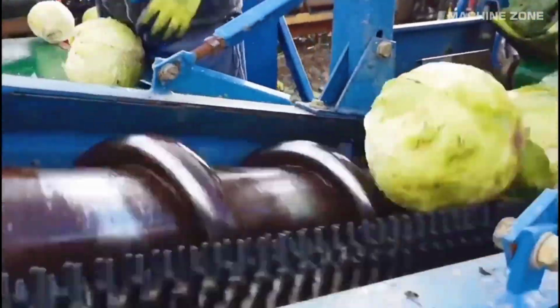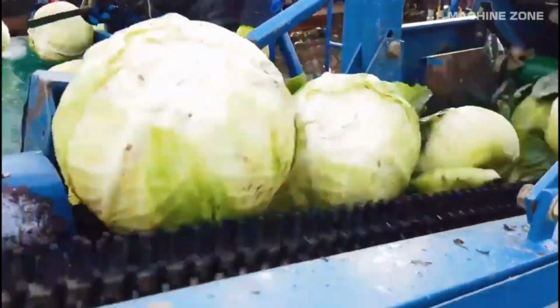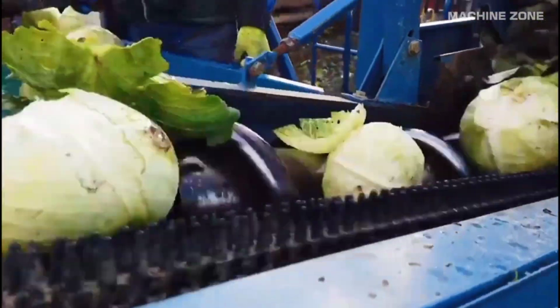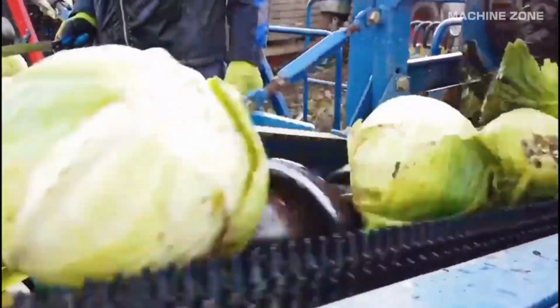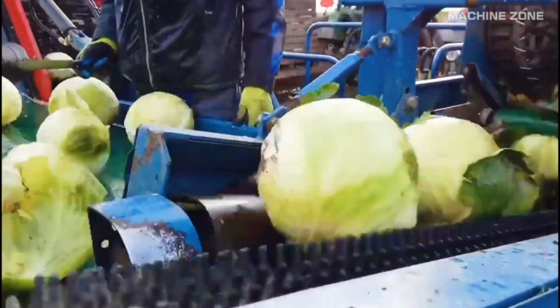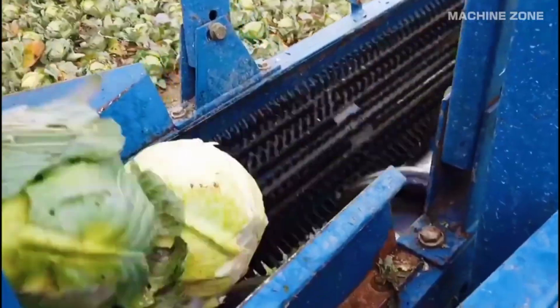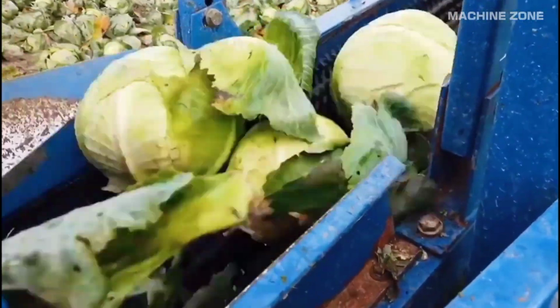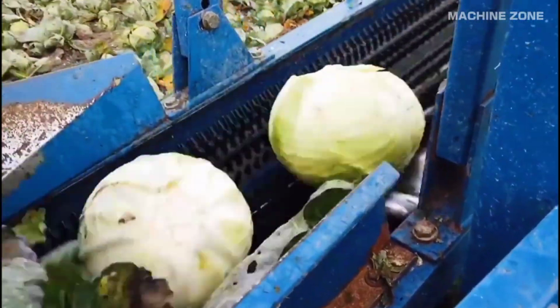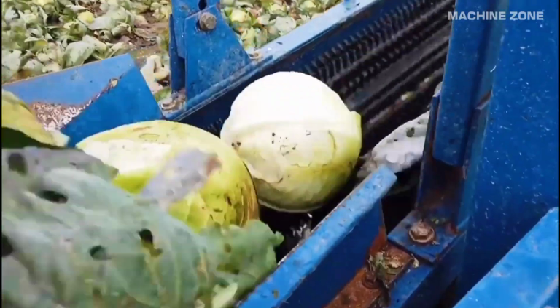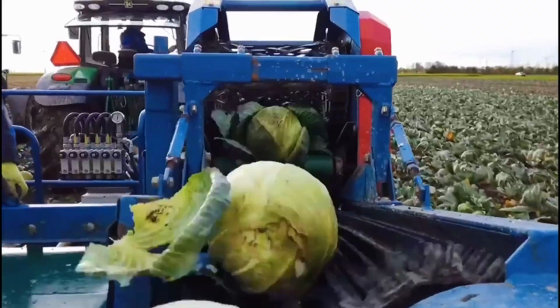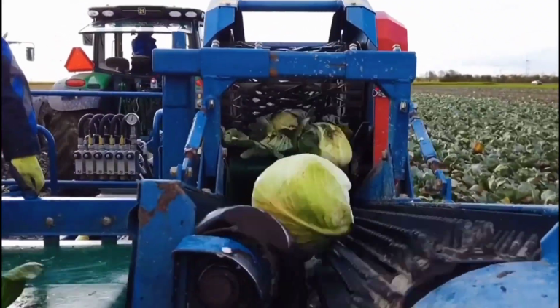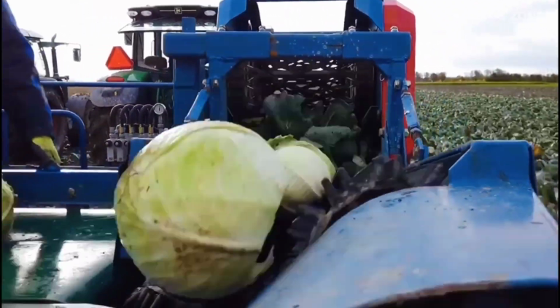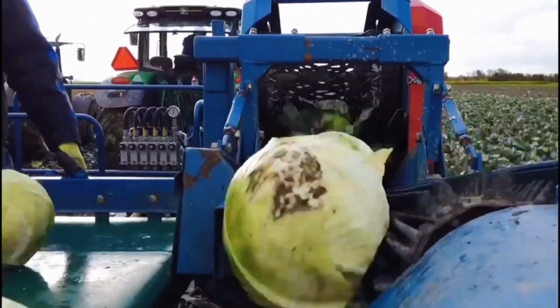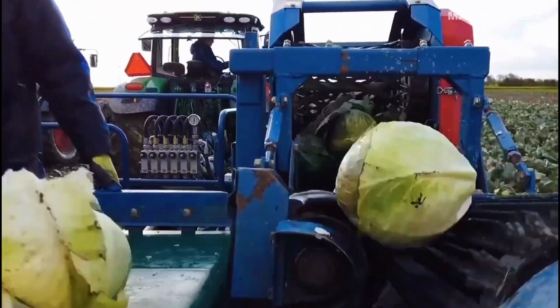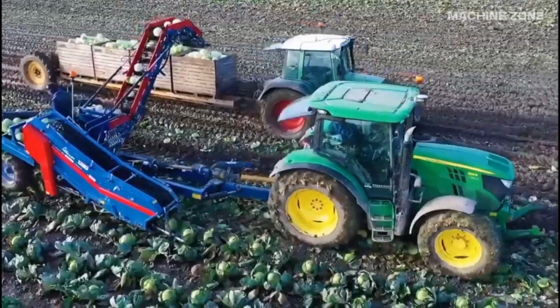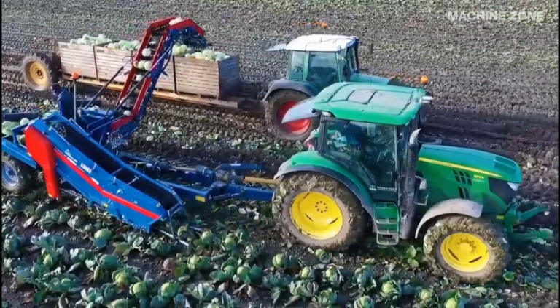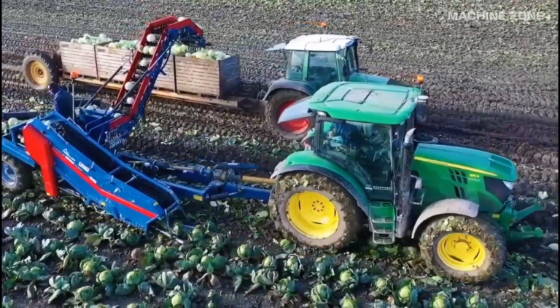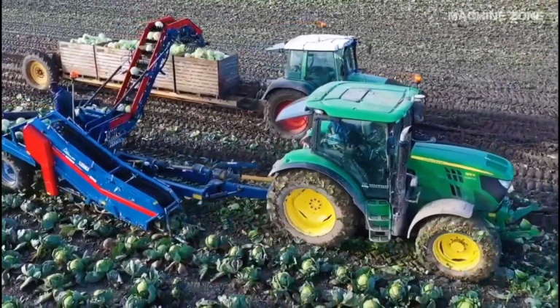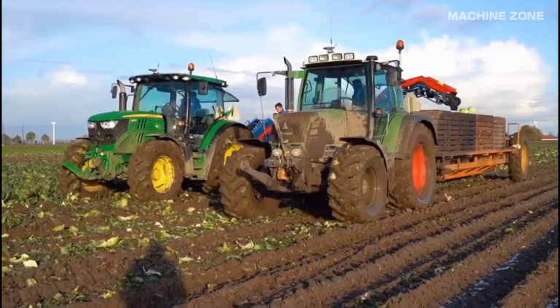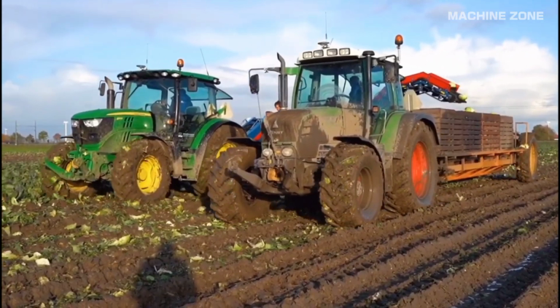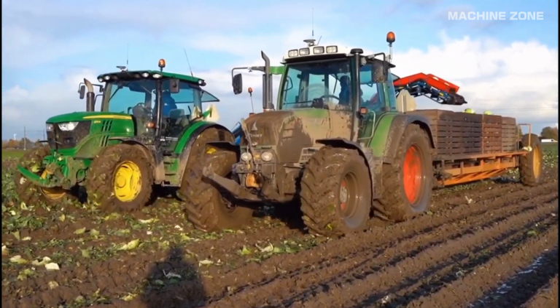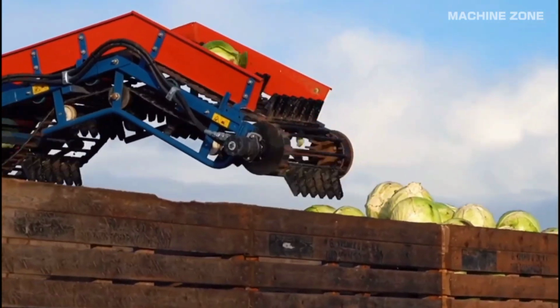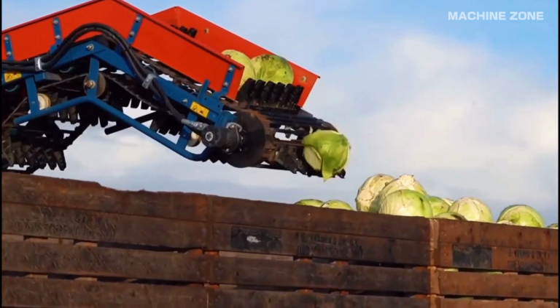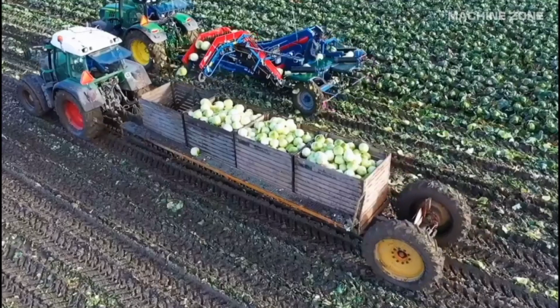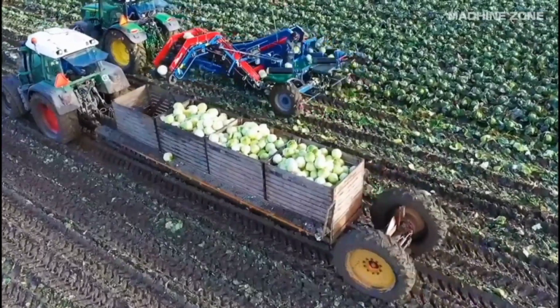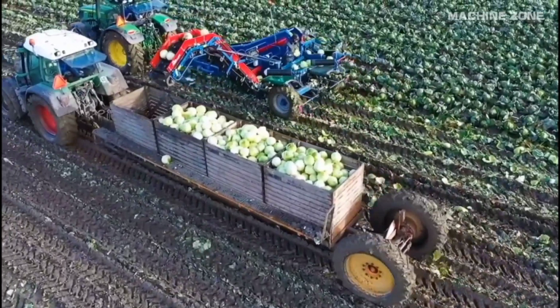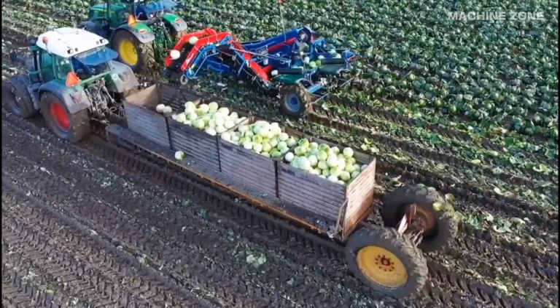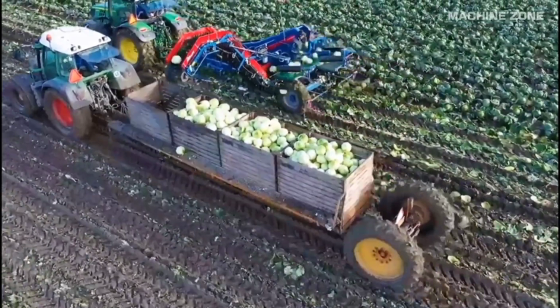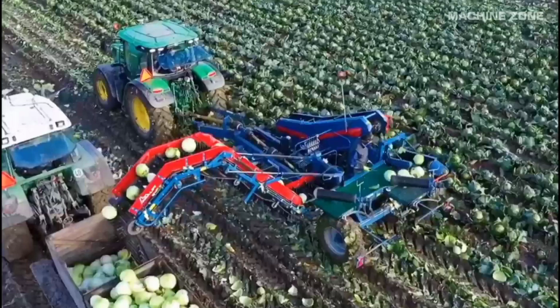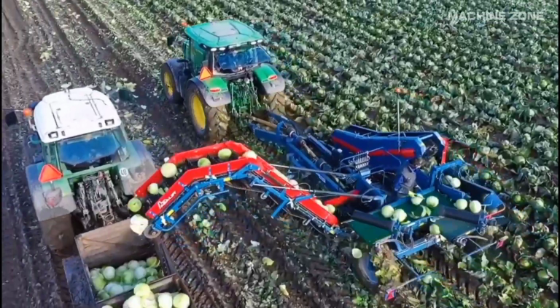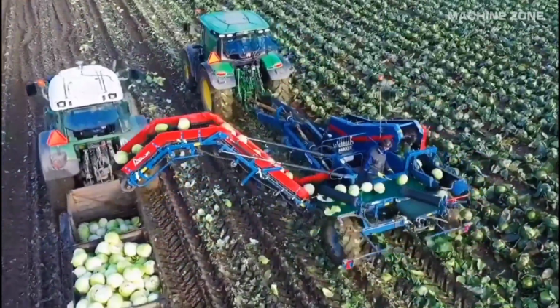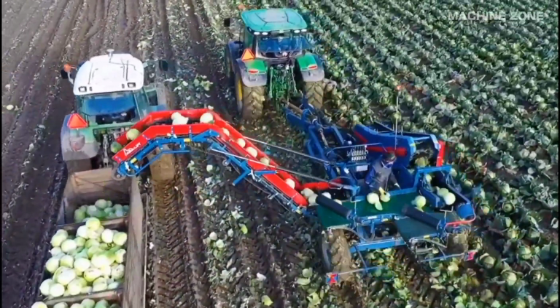The harvester enters the field and begins to lift the cabbages. This is usually done with rotating forks or belts that gently cradle the heads. A cutting mechanism severs the stem of each cabbage. The blades are designed to make a clean cut, minimizing bruising or tearing.